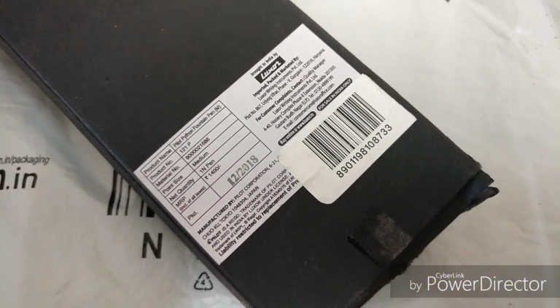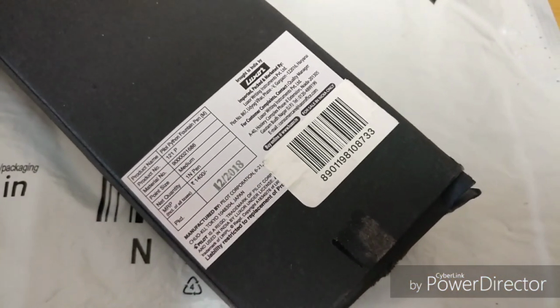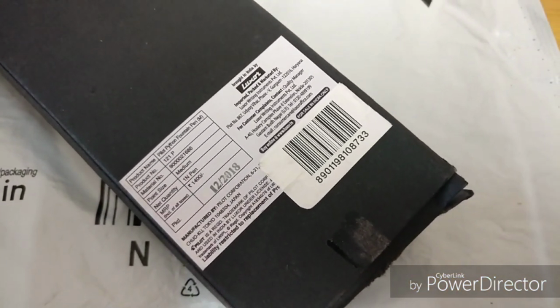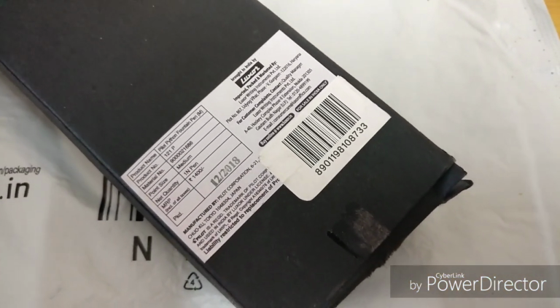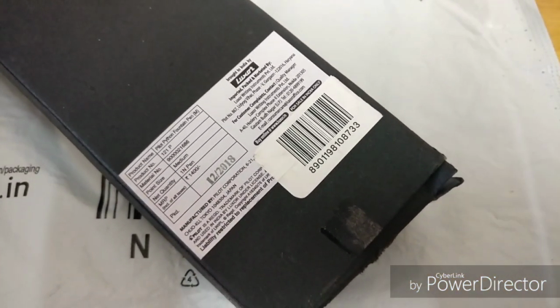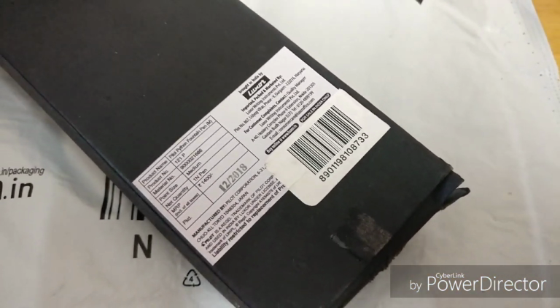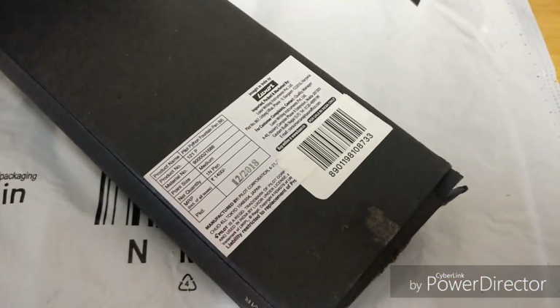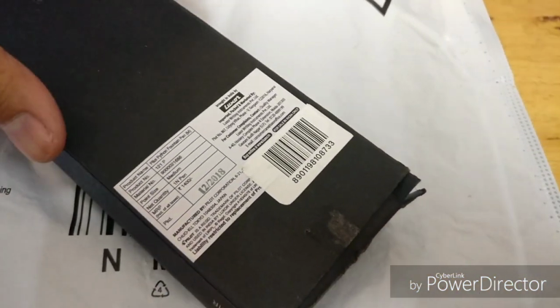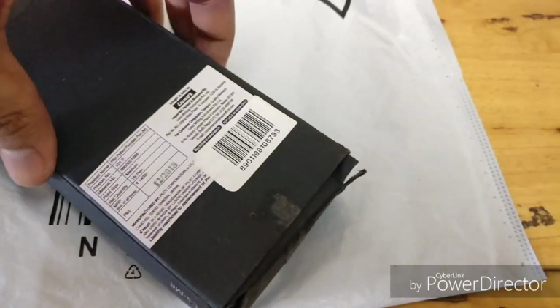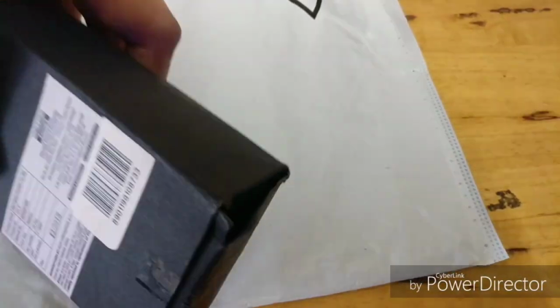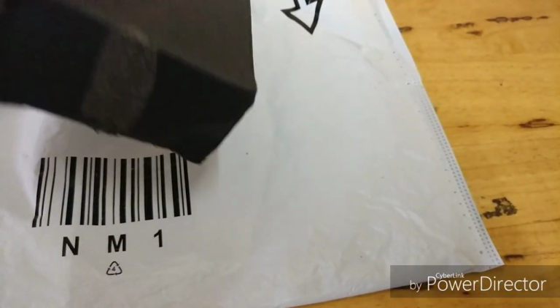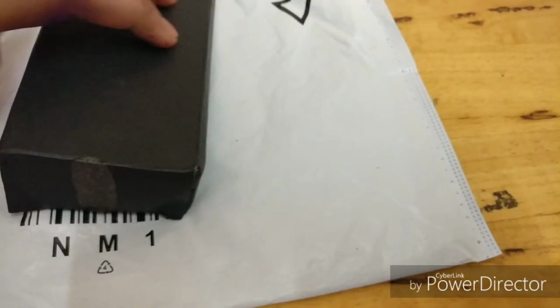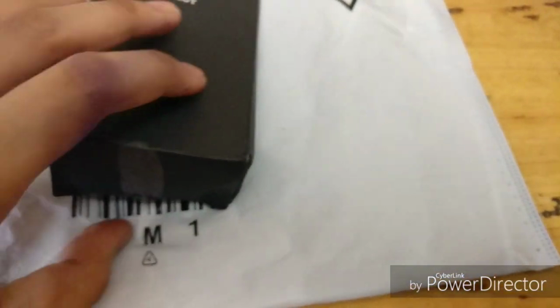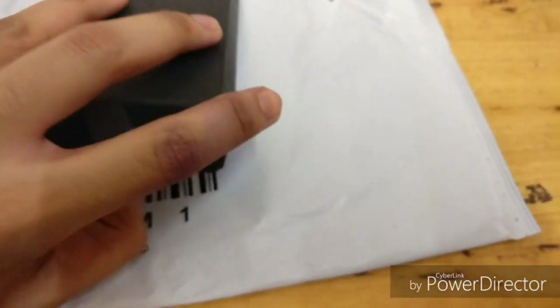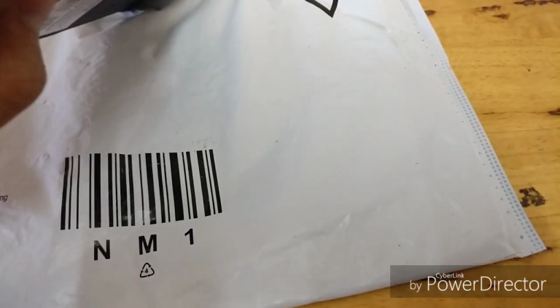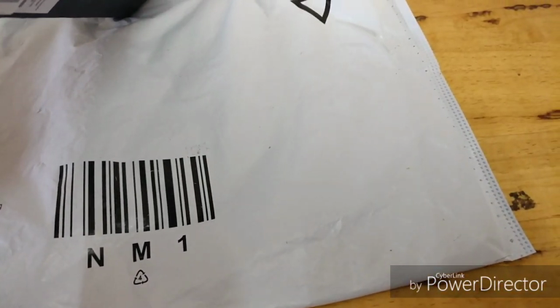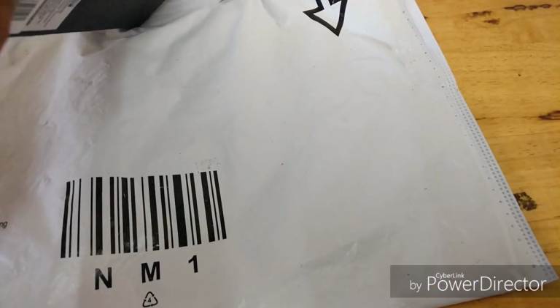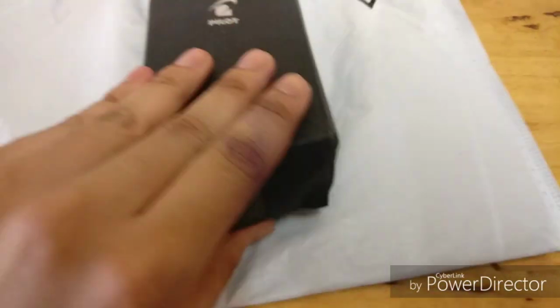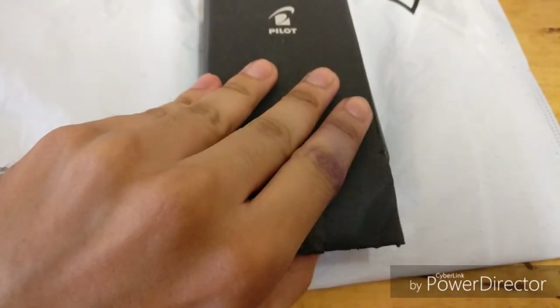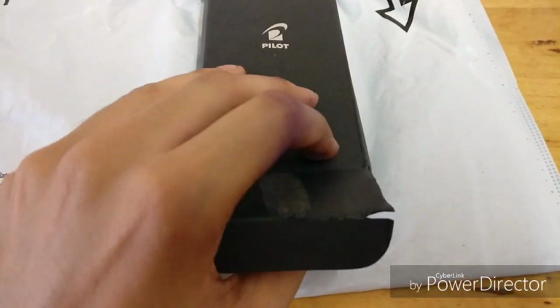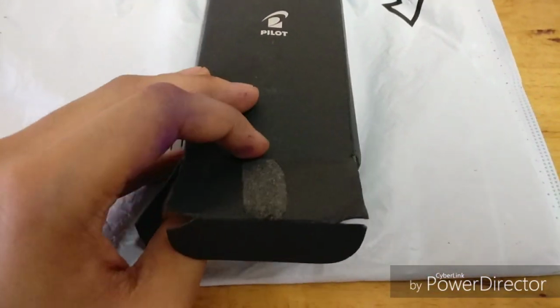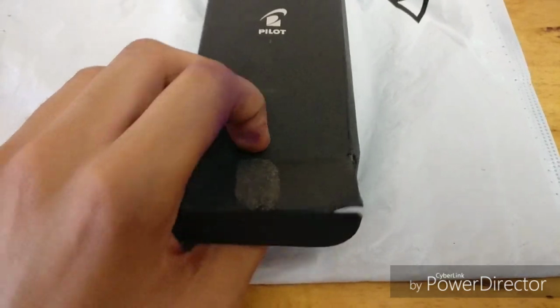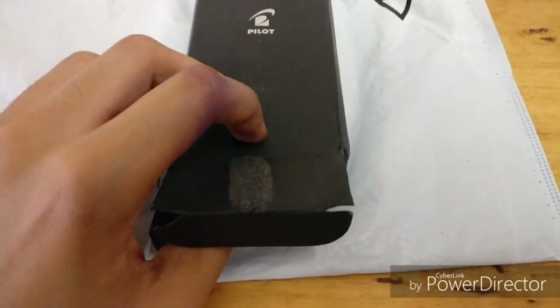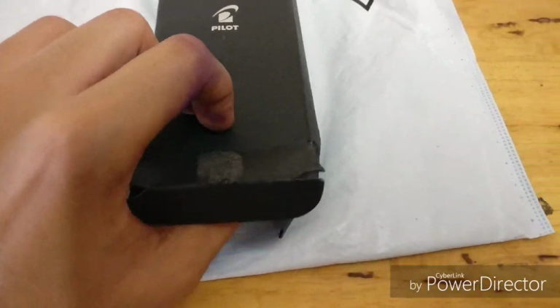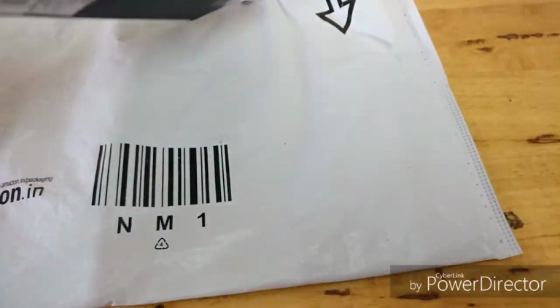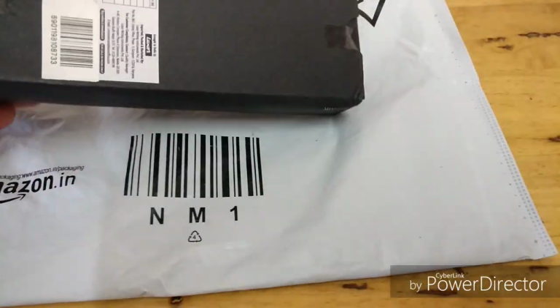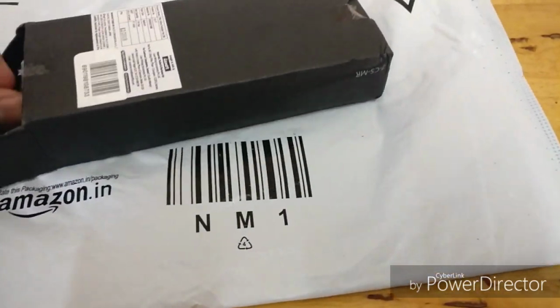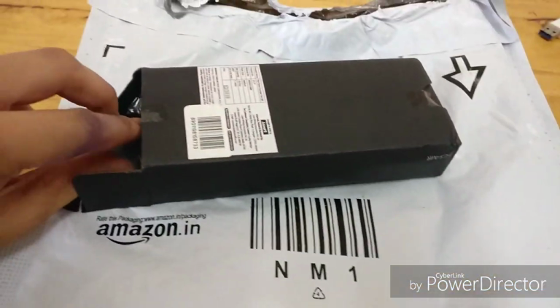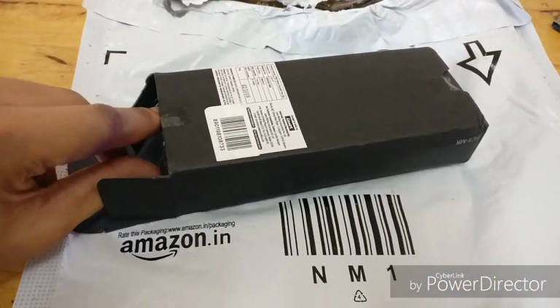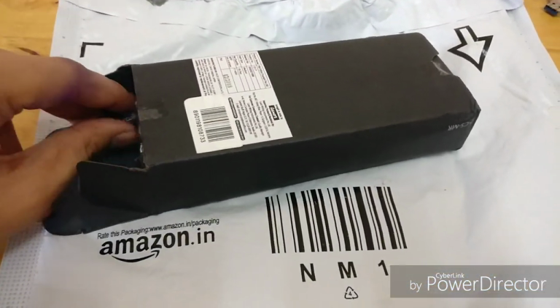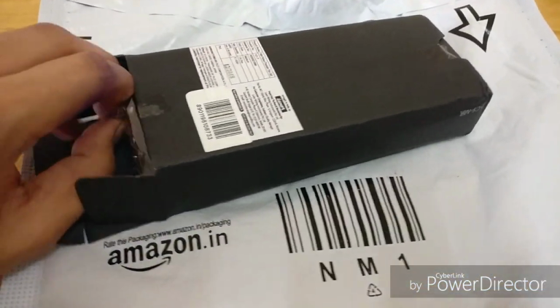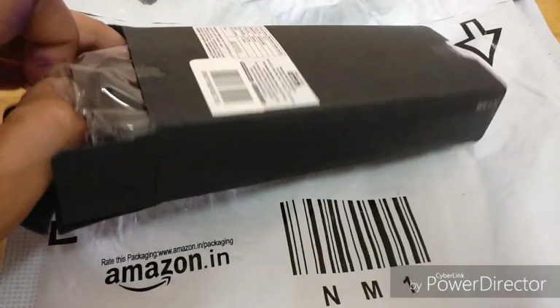The pen costs about 1400 rupees if you order it from Luxor, the distributors of Pilot pens in India. Otherwise on Amazon, I got this one for about 900 rupees.